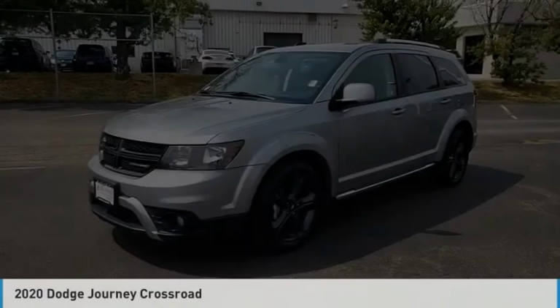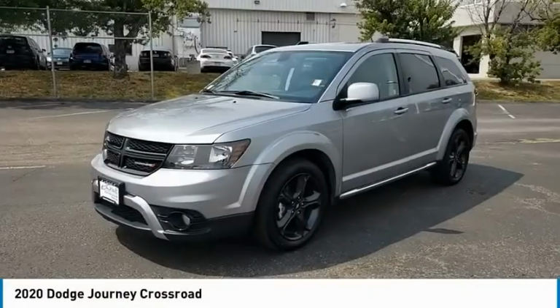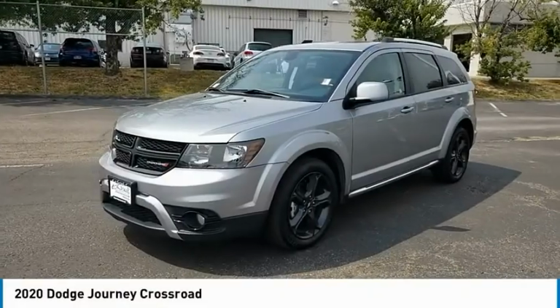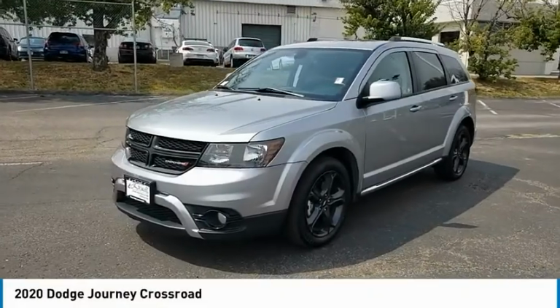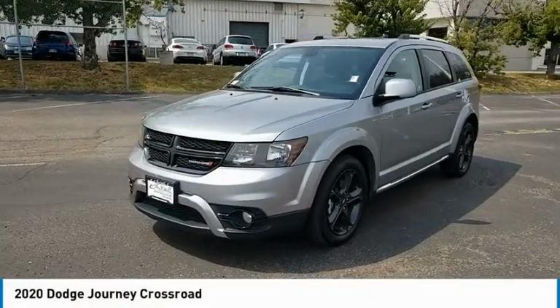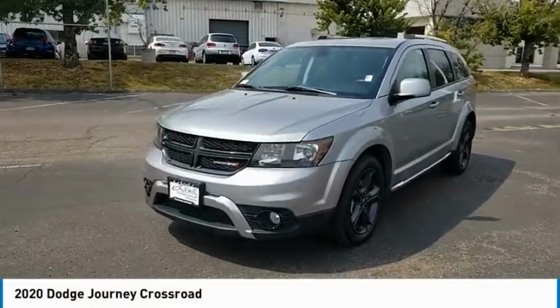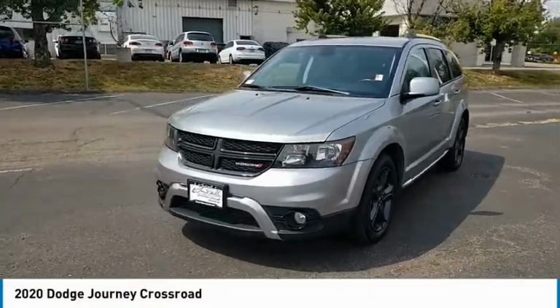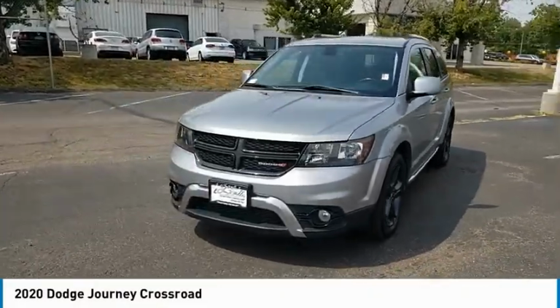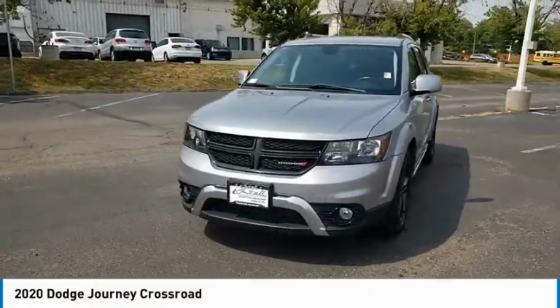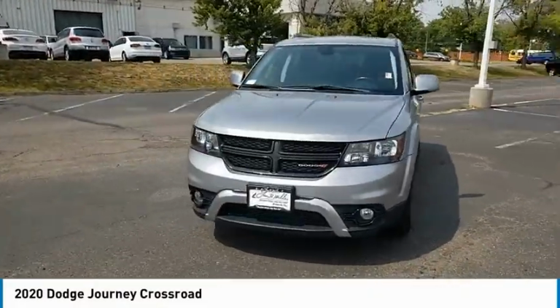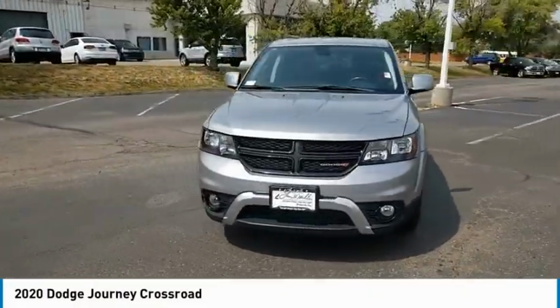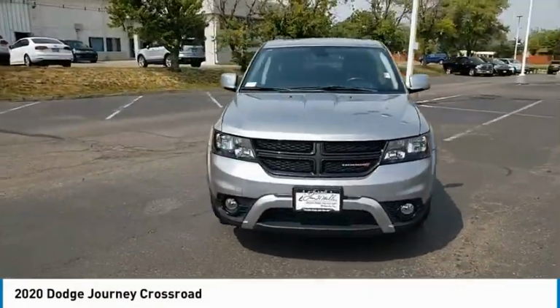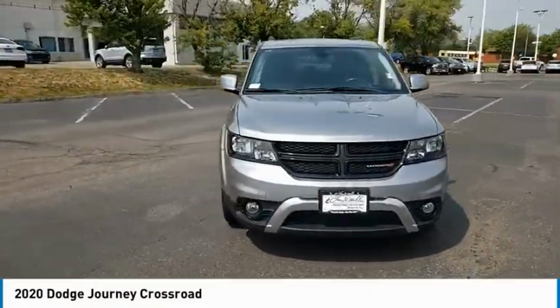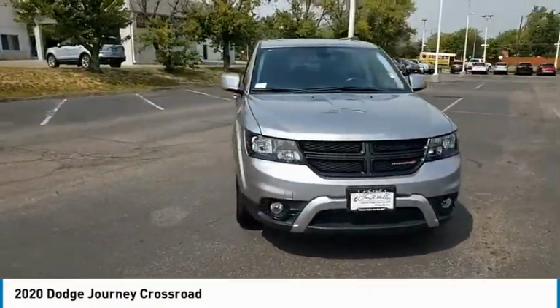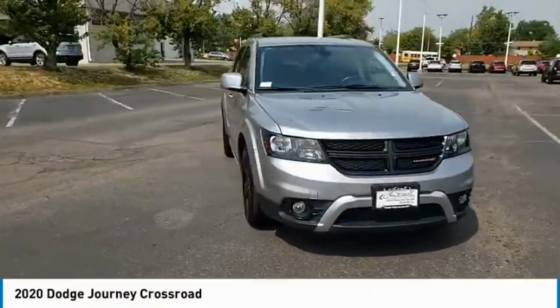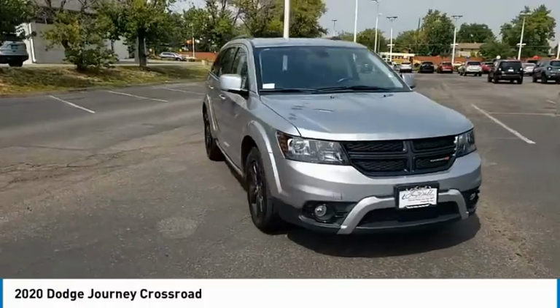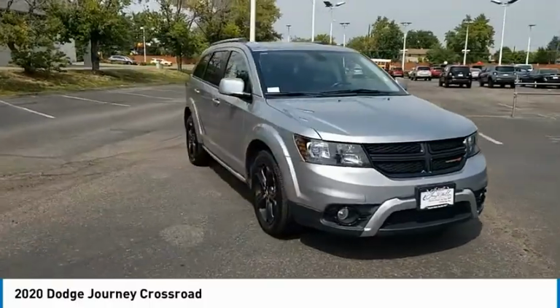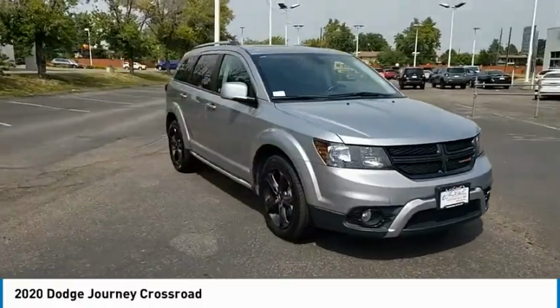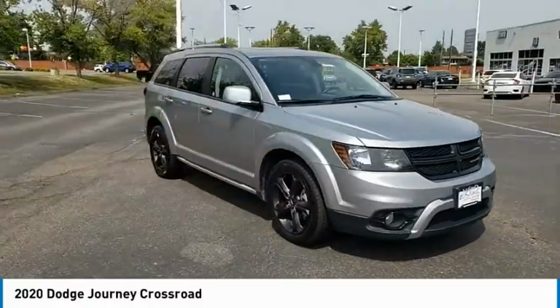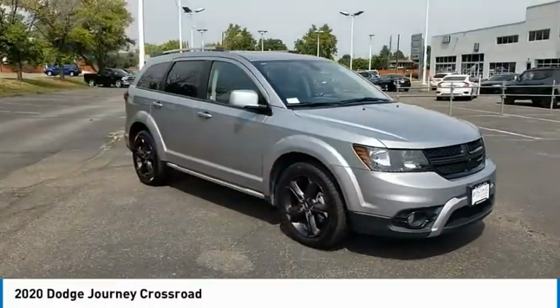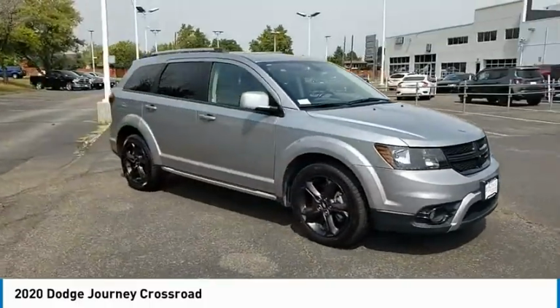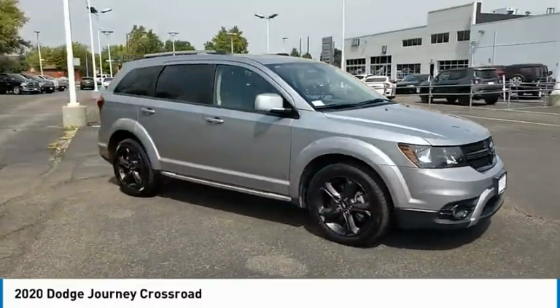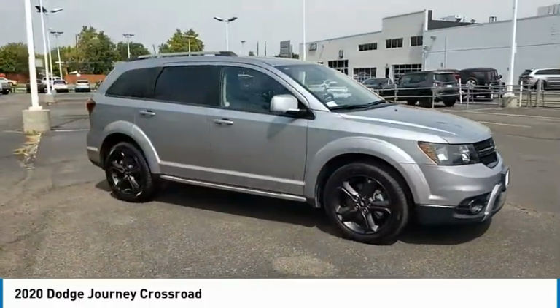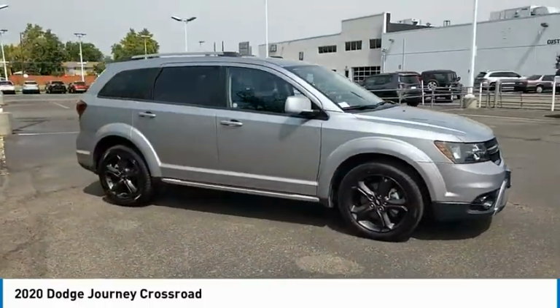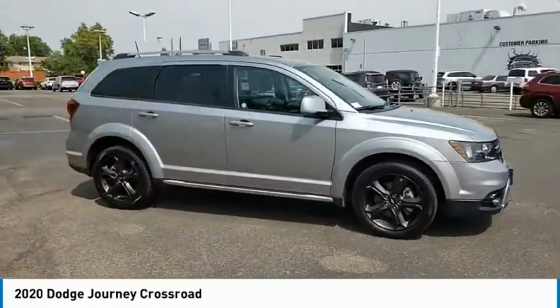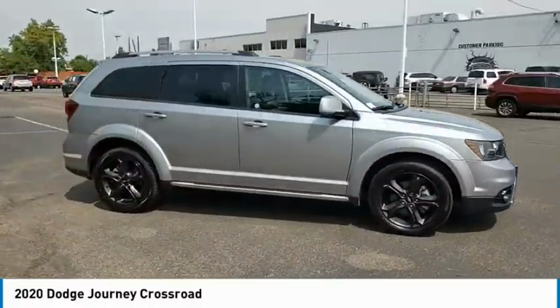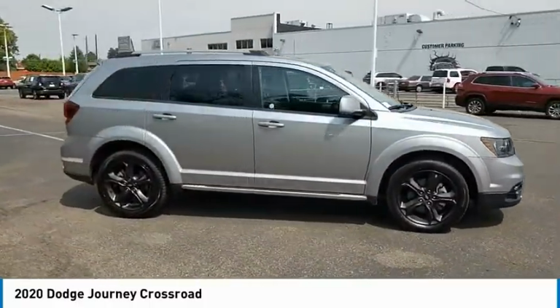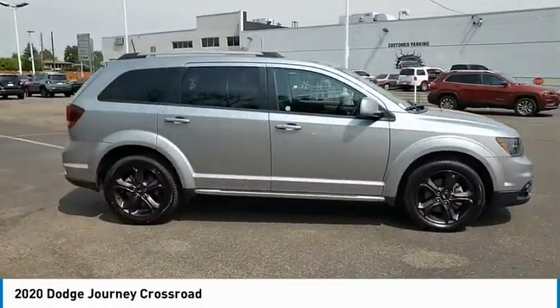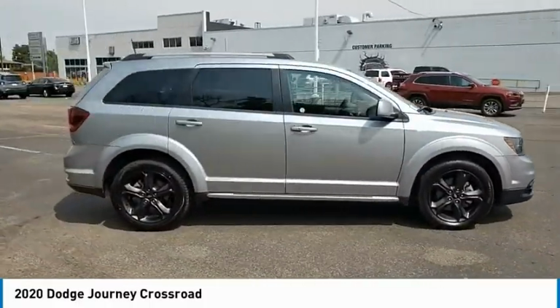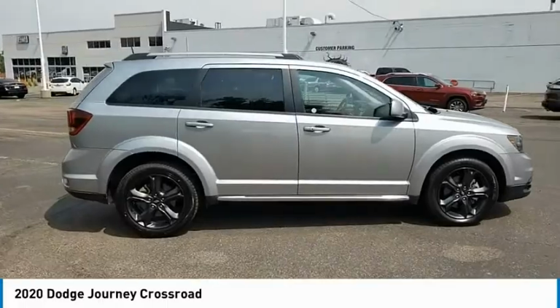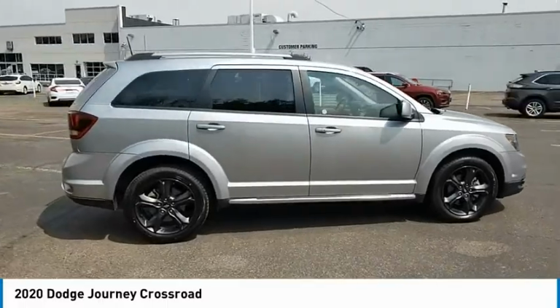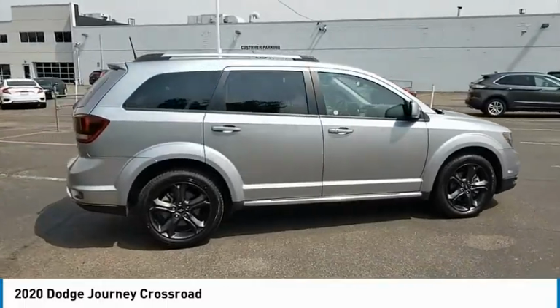Stop by and take a look at the 2020 Journey. Dodge Journey combines the practicality of an SUV with the comfort of a car, all while boasting a style all its own.